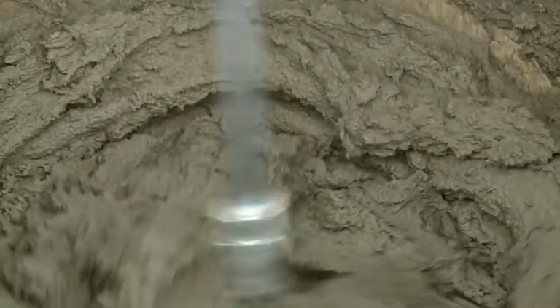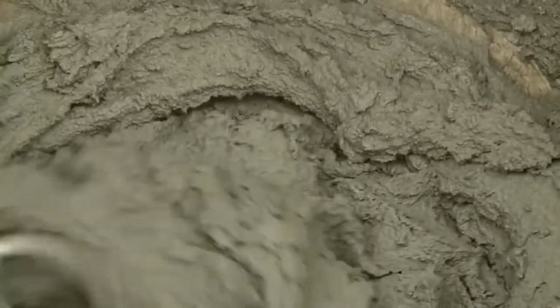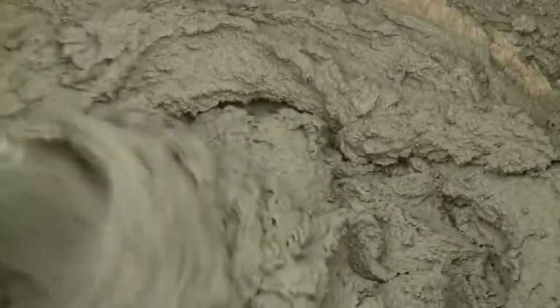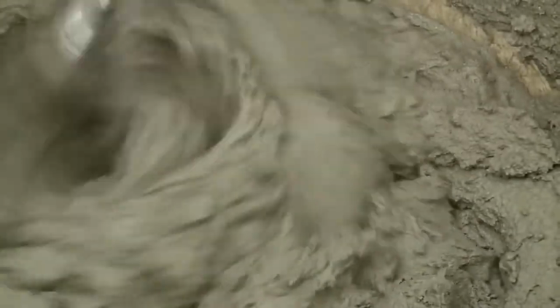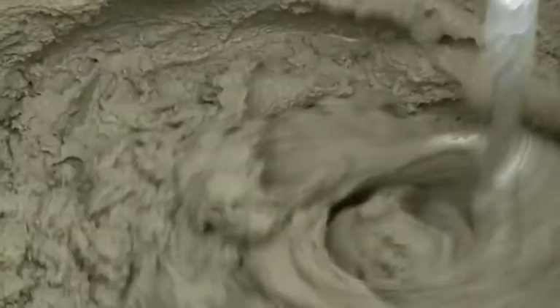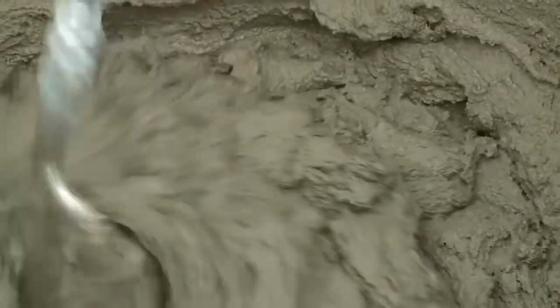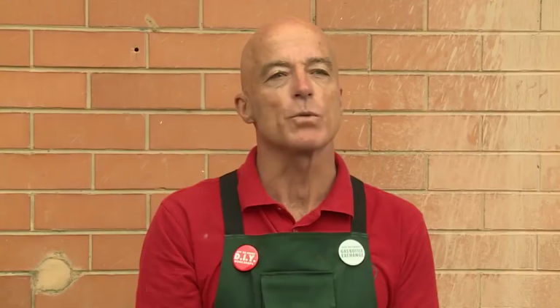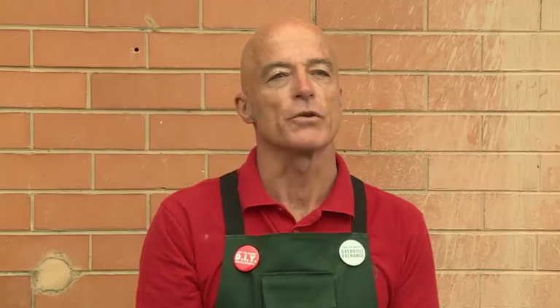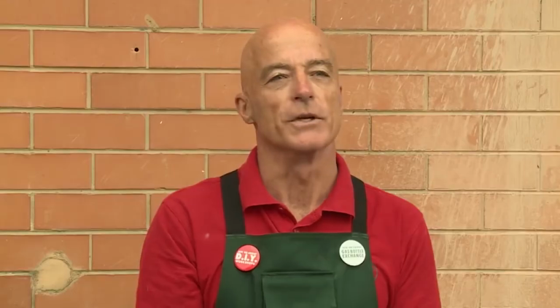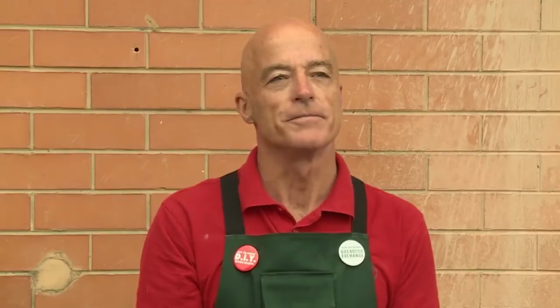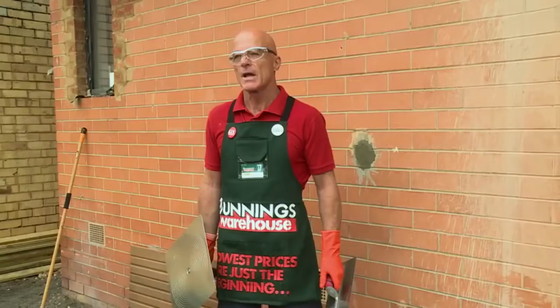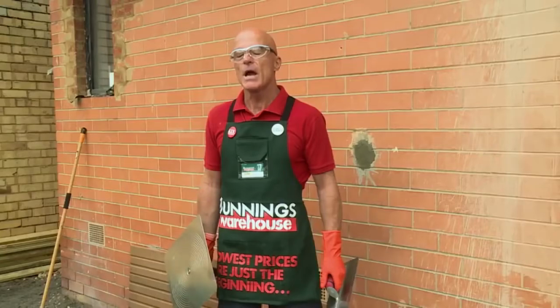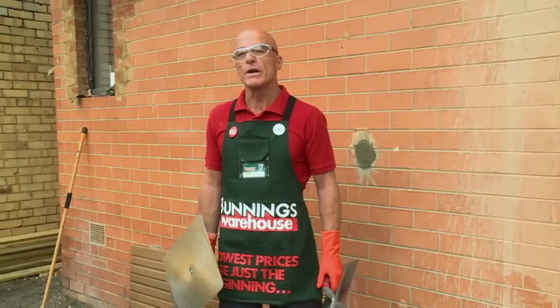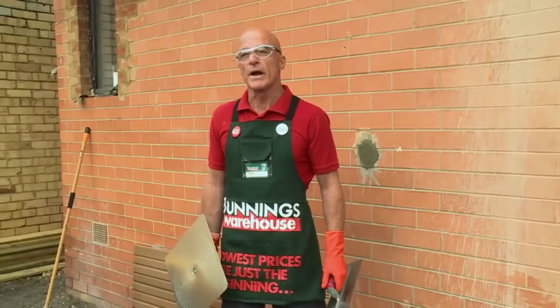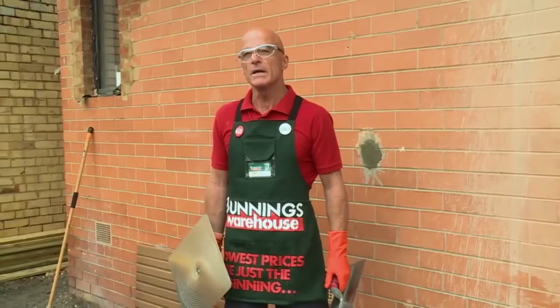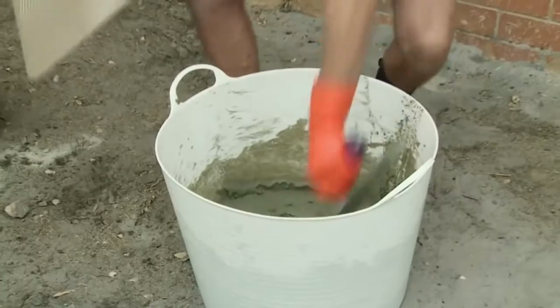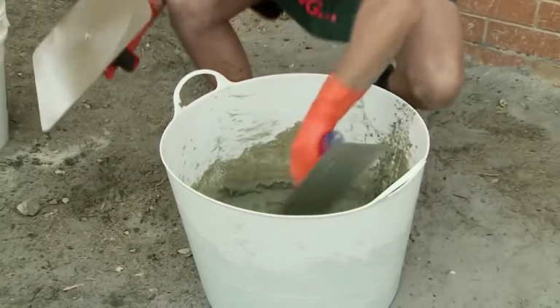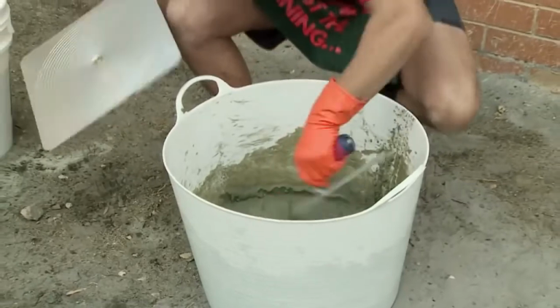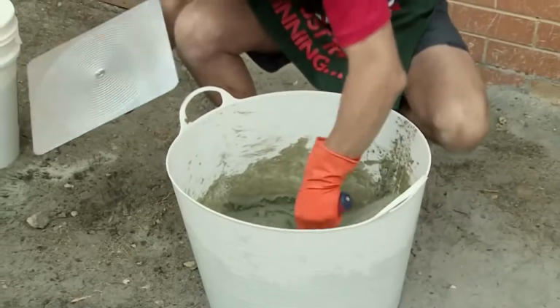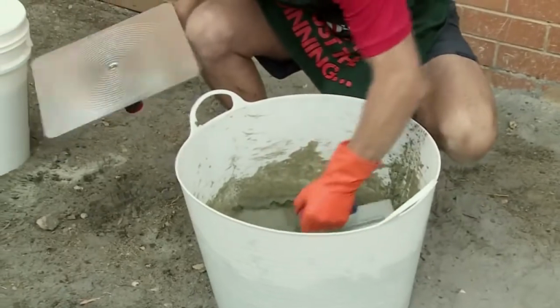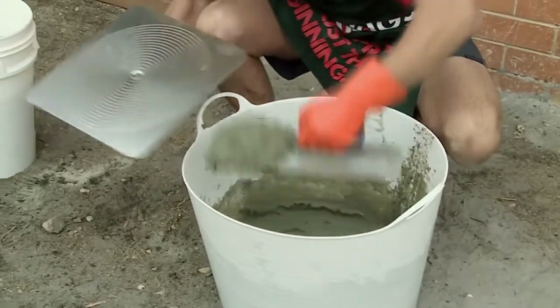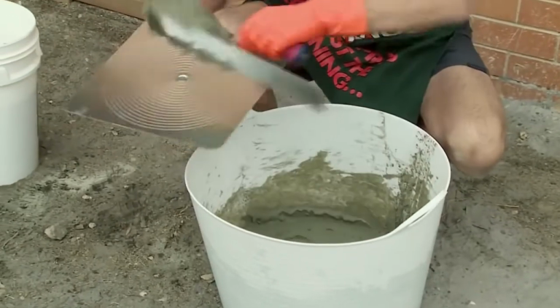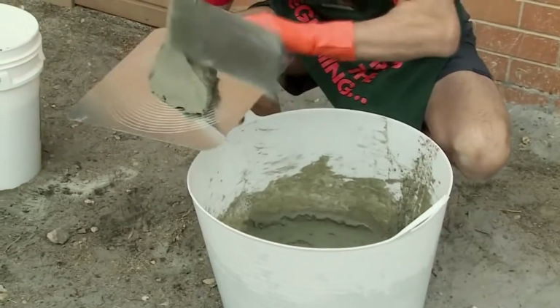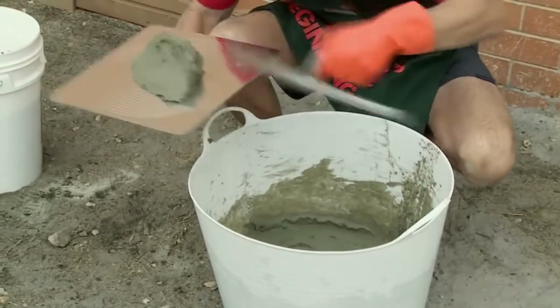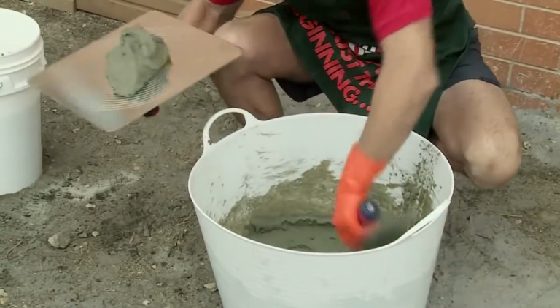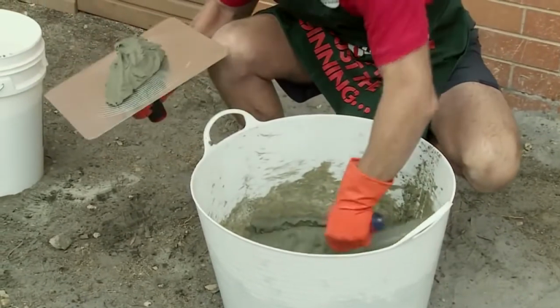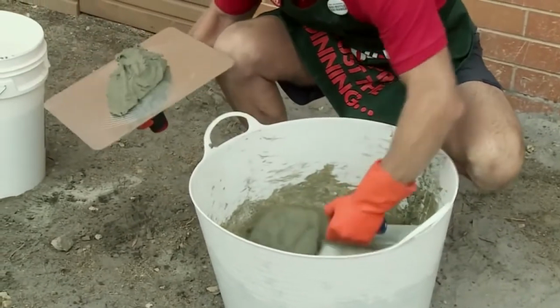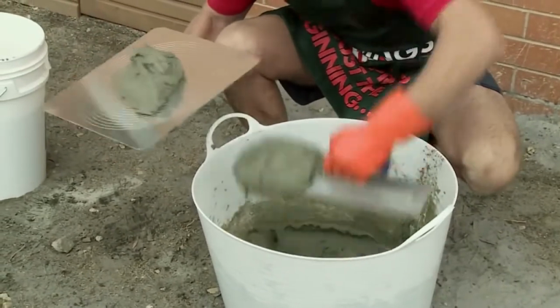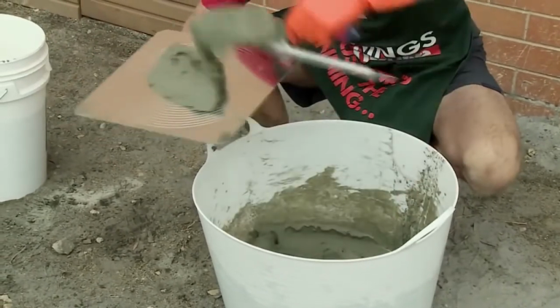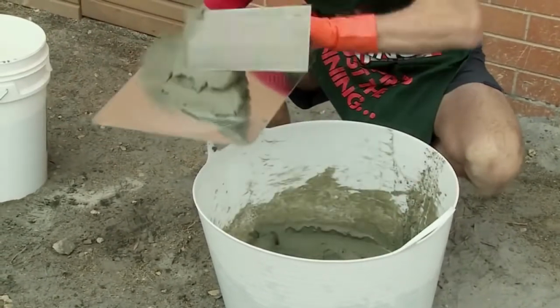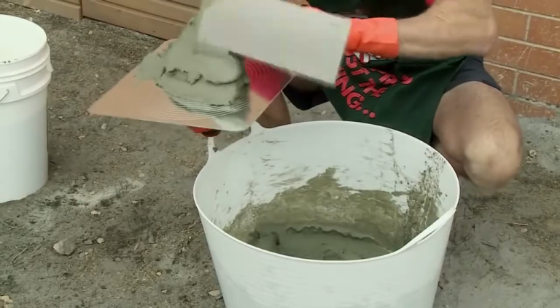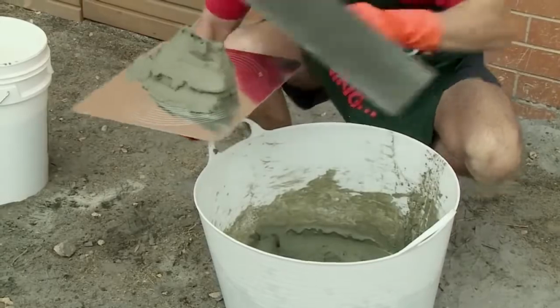Now that I'm happy with the consistency of my render, just wash off your drill. Now we're ready to render. I'm going to apply the render with a hawk and trowel, and I'm going to try to get it as flat and smooth as possible.